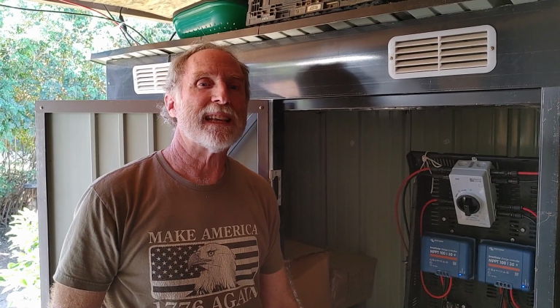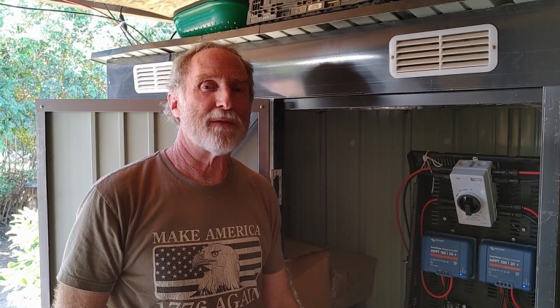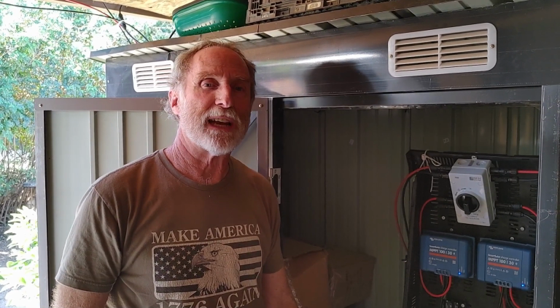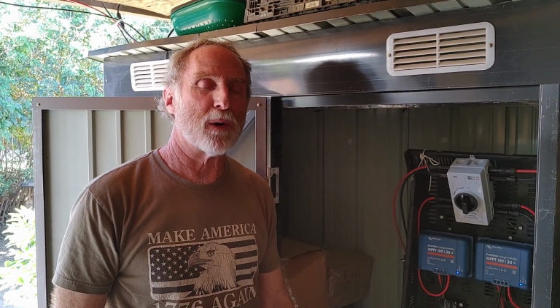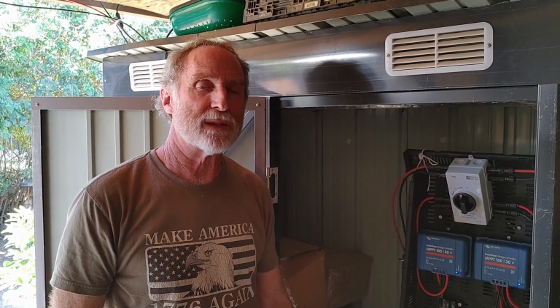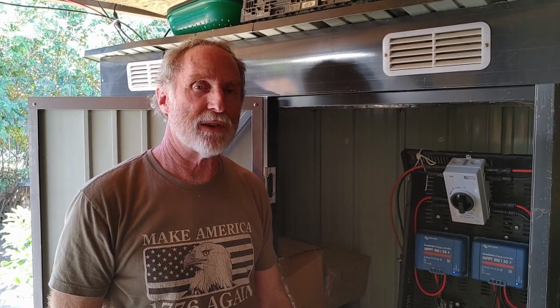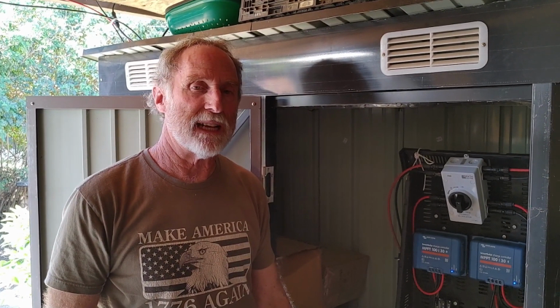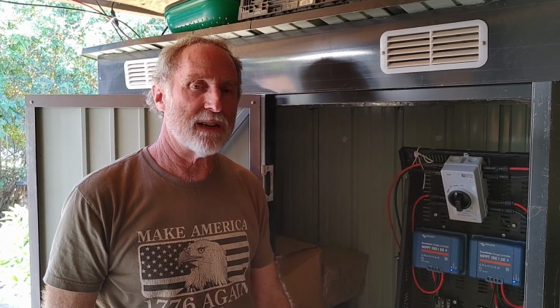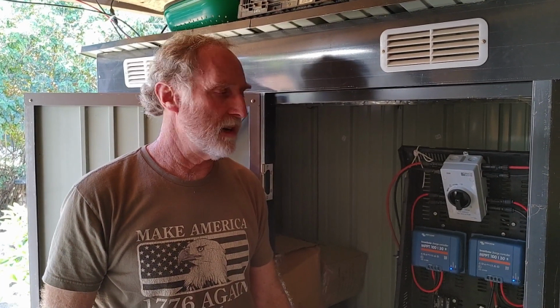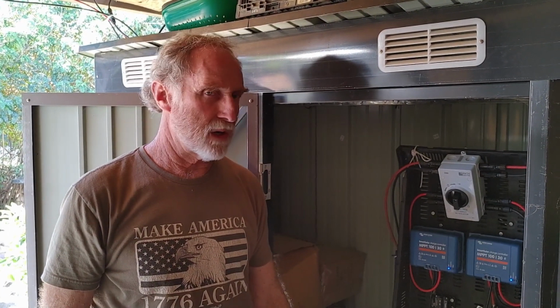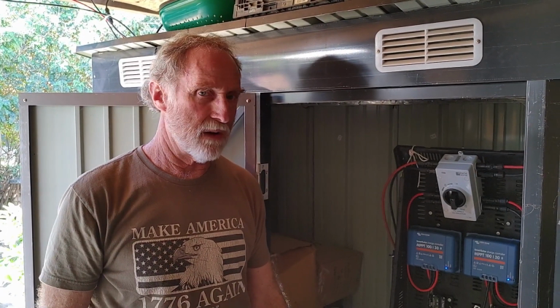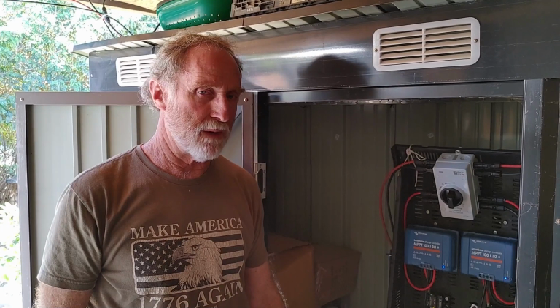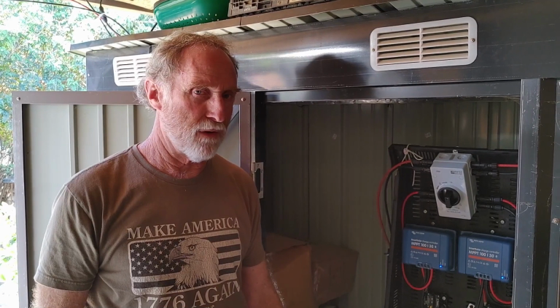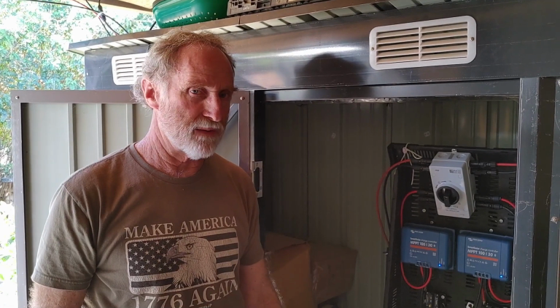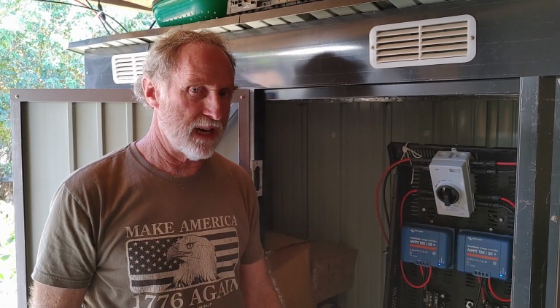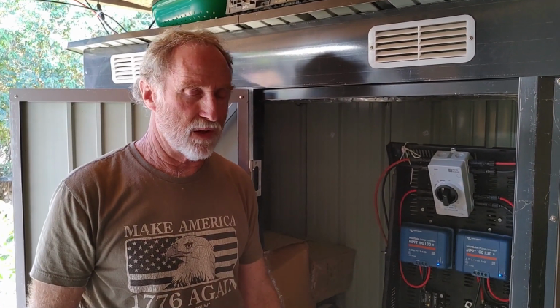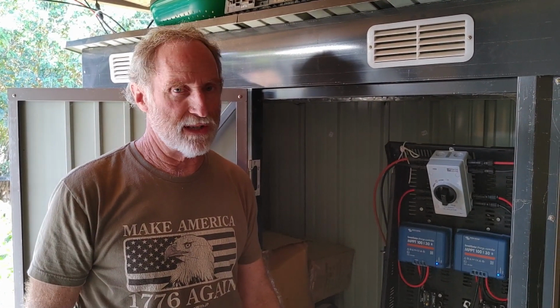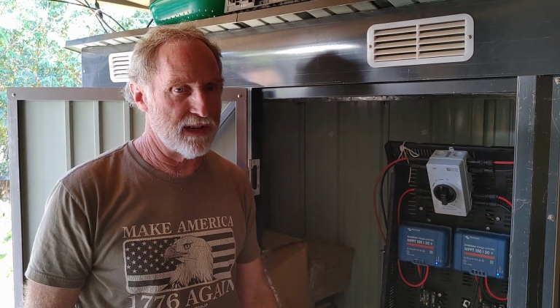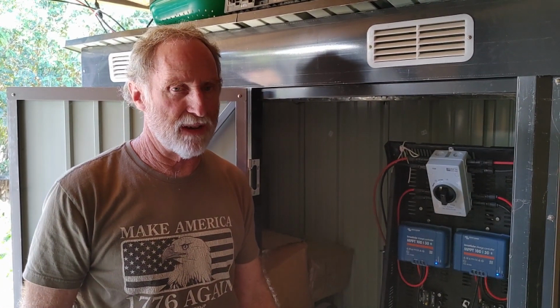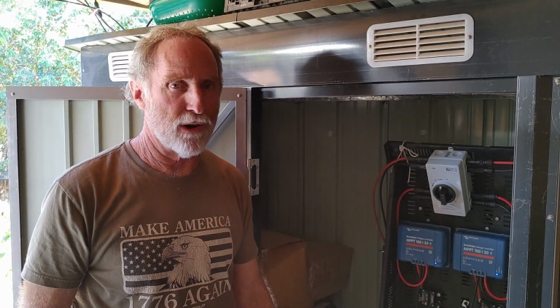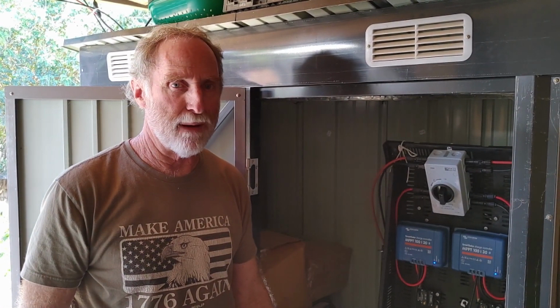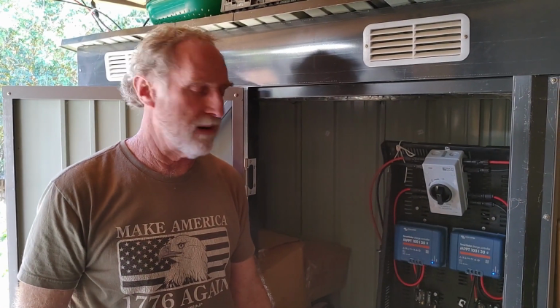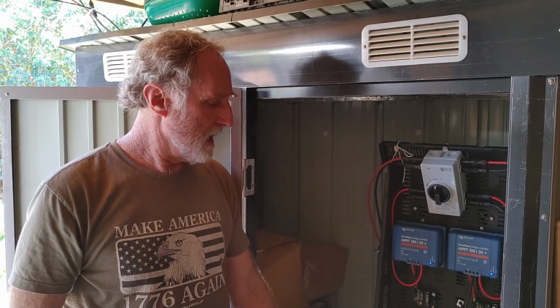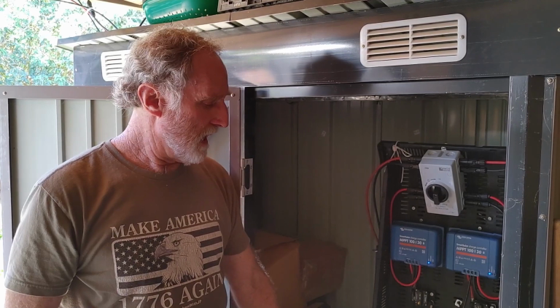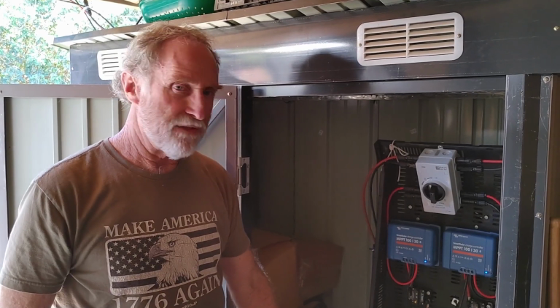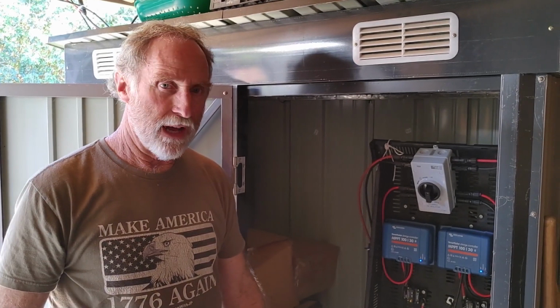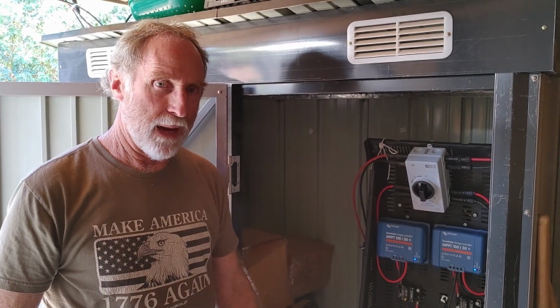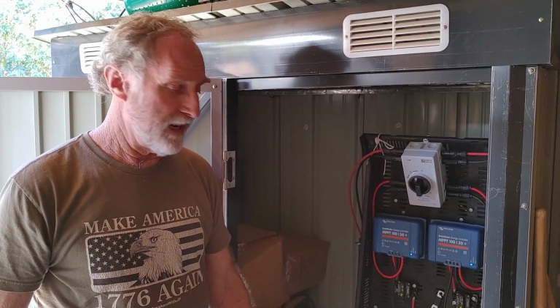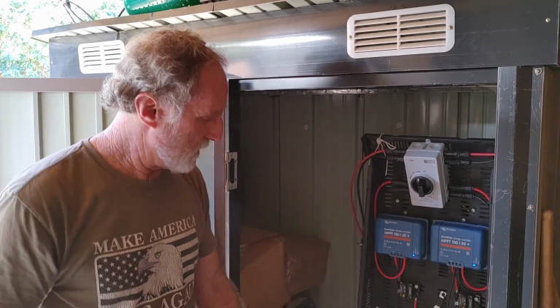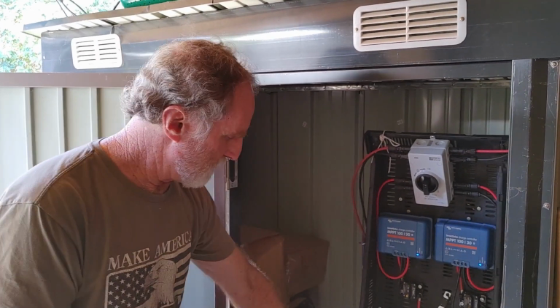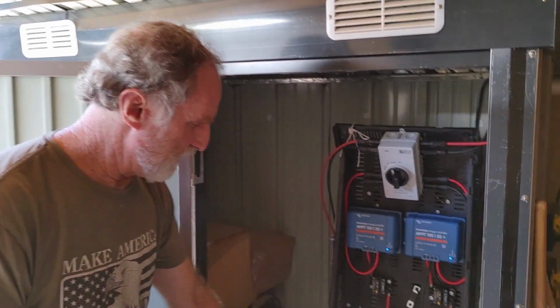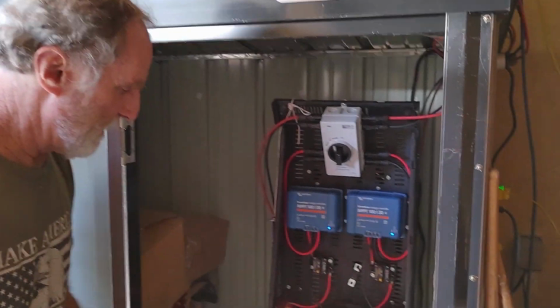Hey, this is Tom from North County Lawnmower. I just wanted to show the latest in our solar cart. We did one before. Now this one's kind of a solar cart on steroids because we have a 400 amp hour EG4LL battery, which is this battery right here.